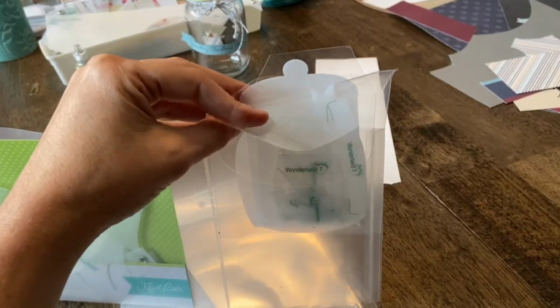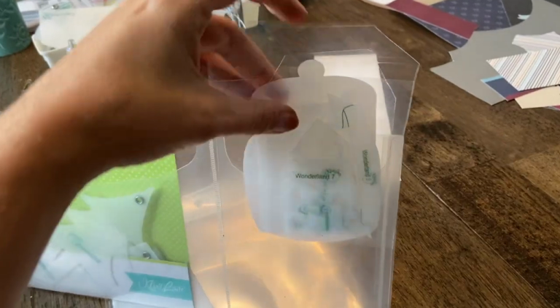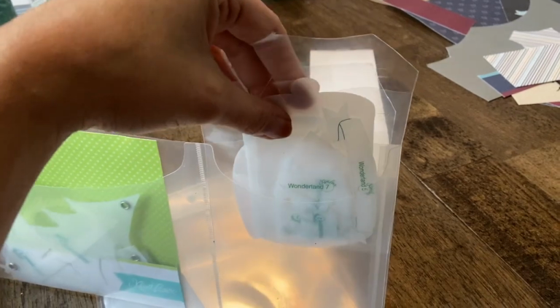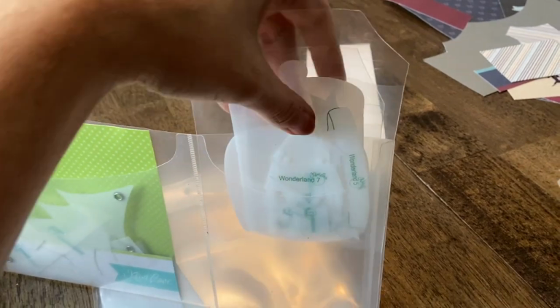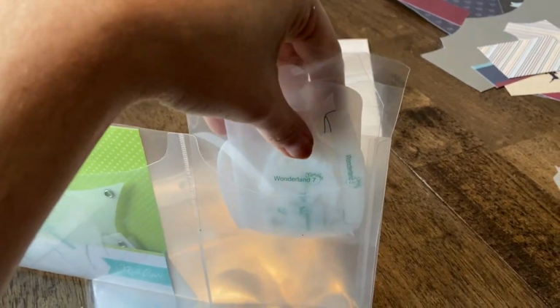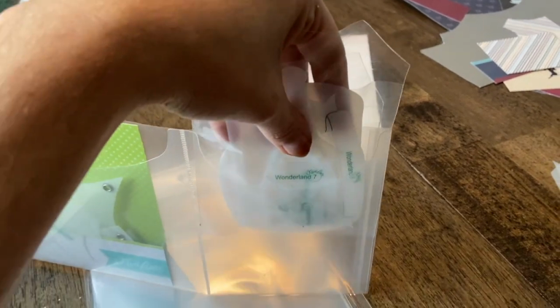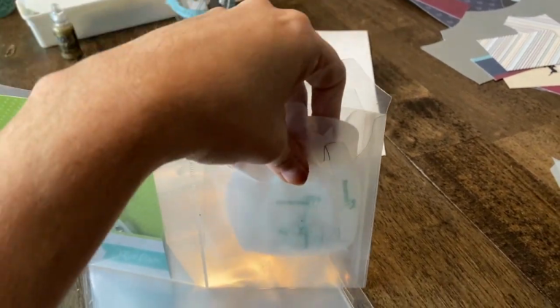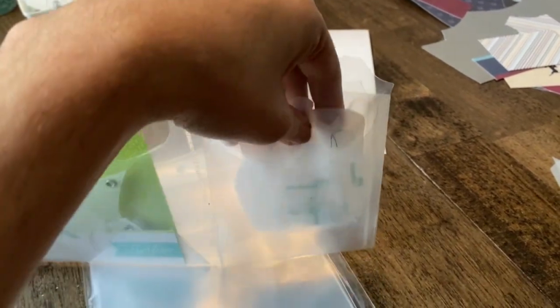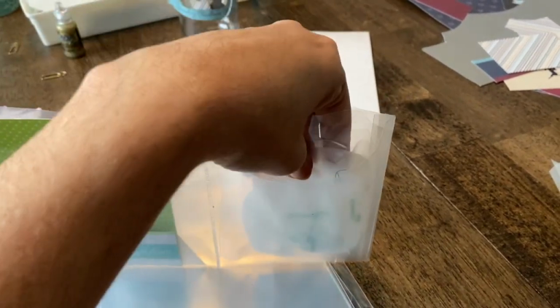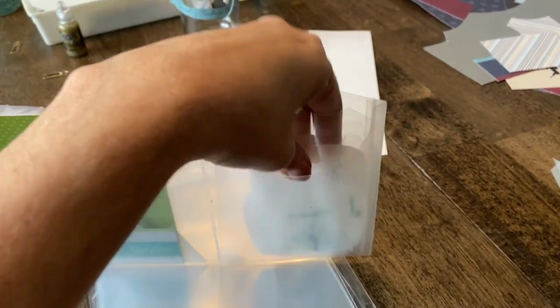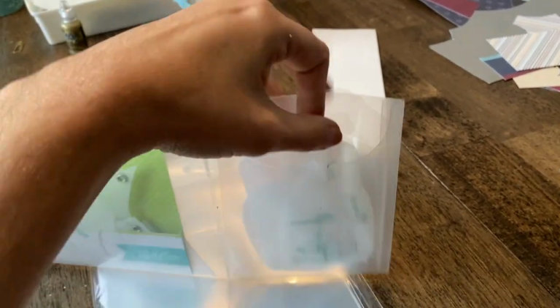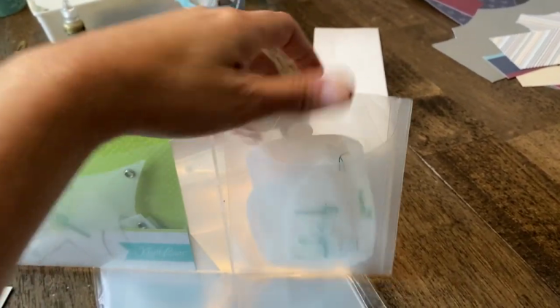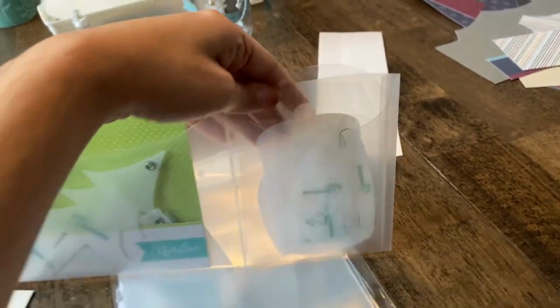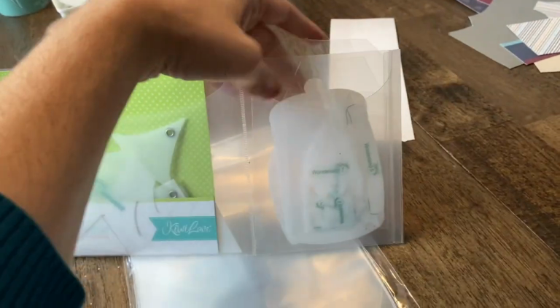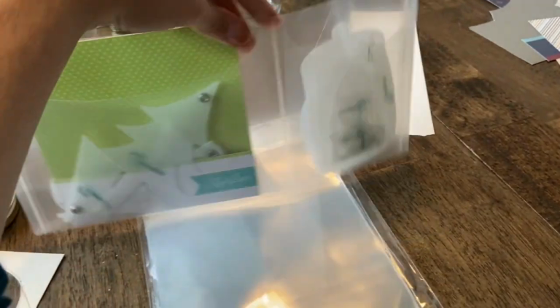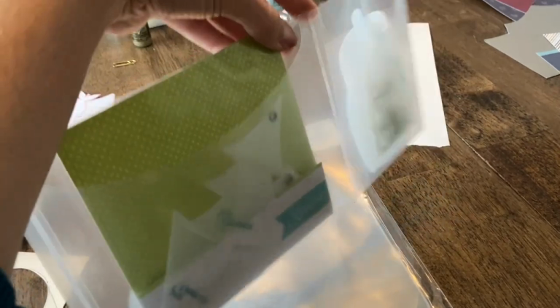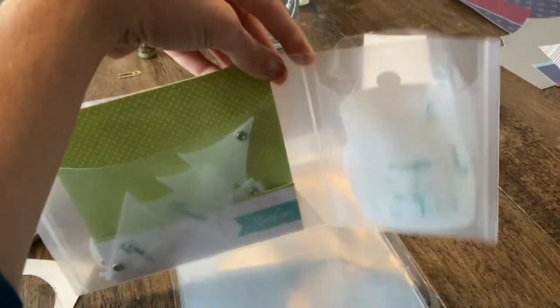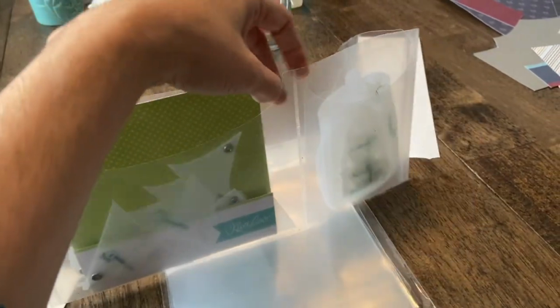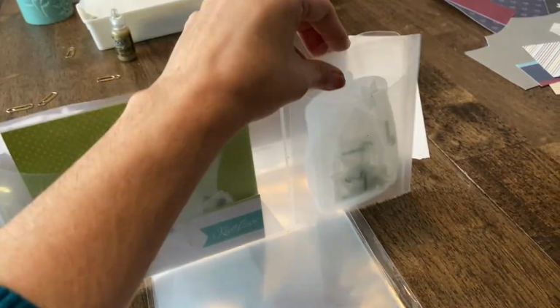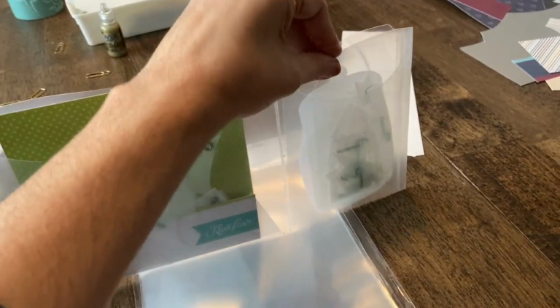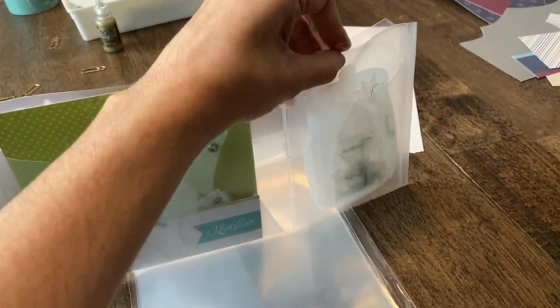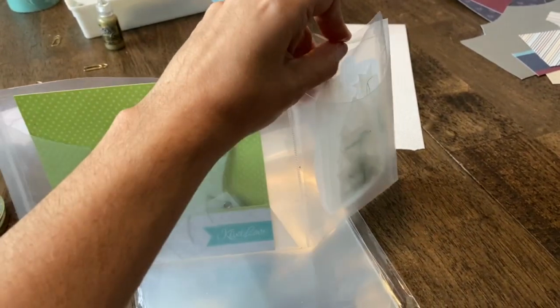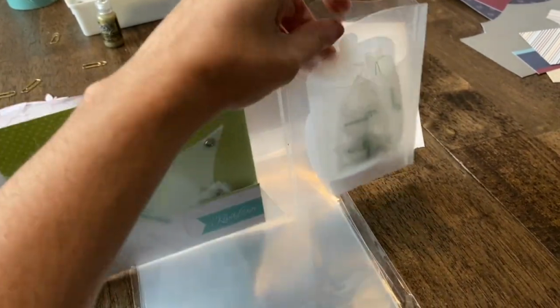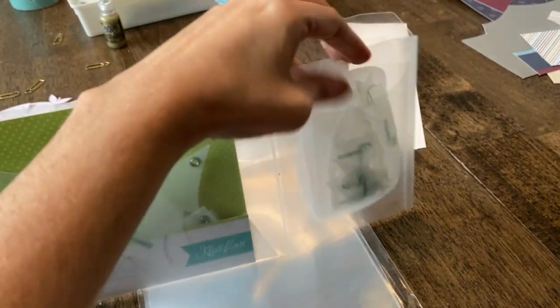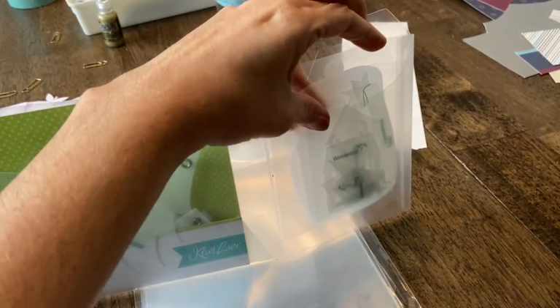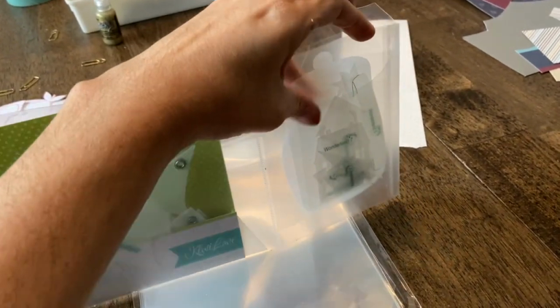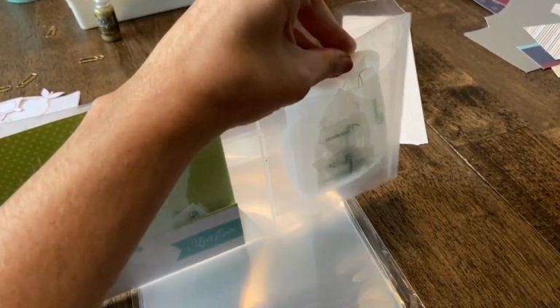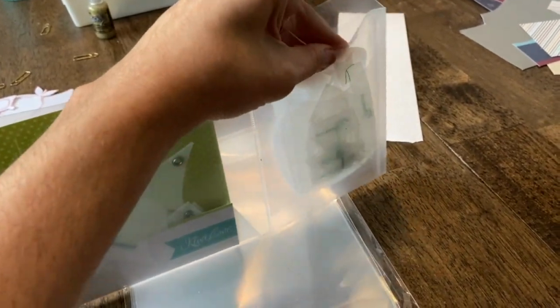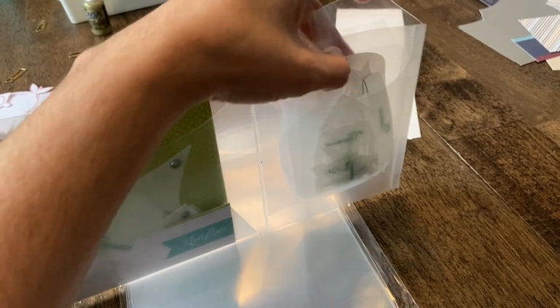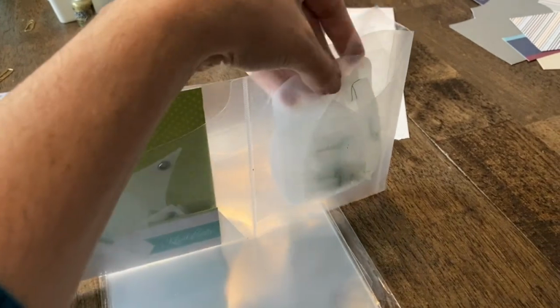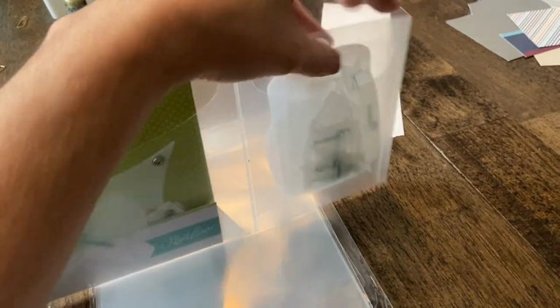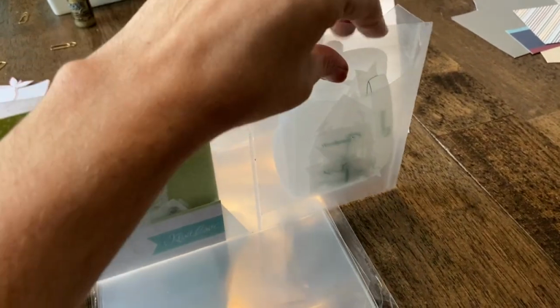I stuck it in the little pocket card and then I'm just going to slide it into this. That way when I go to pull them out, I just pull this out with it. So that should be good.